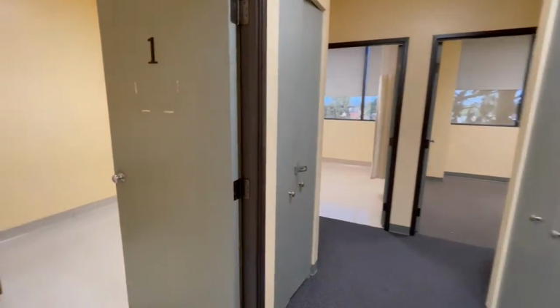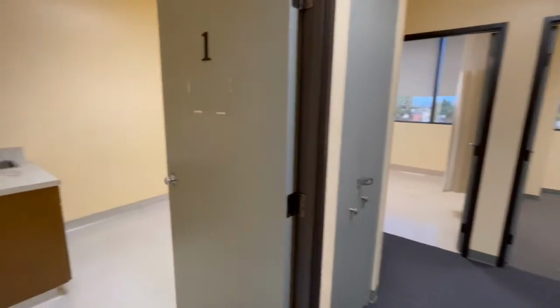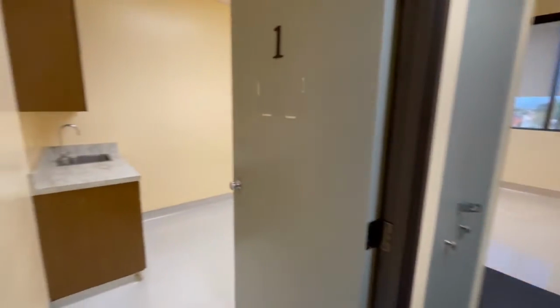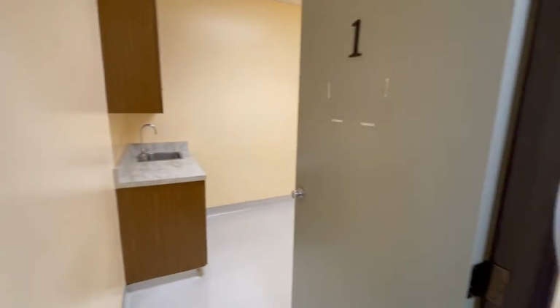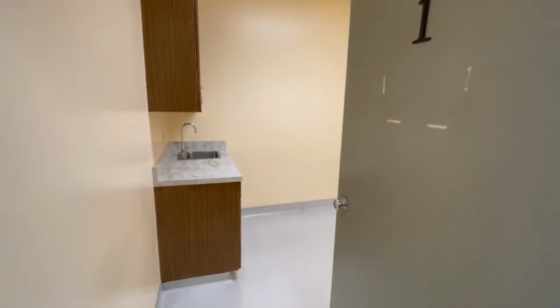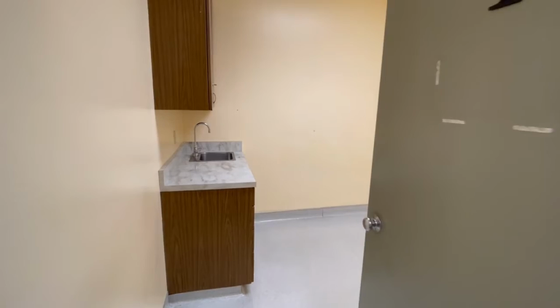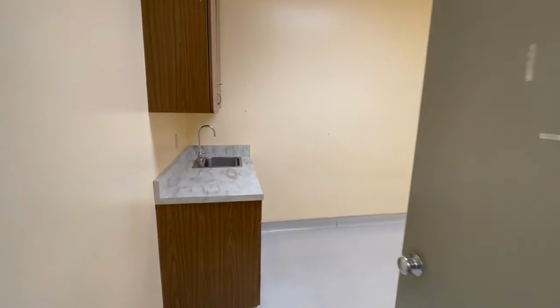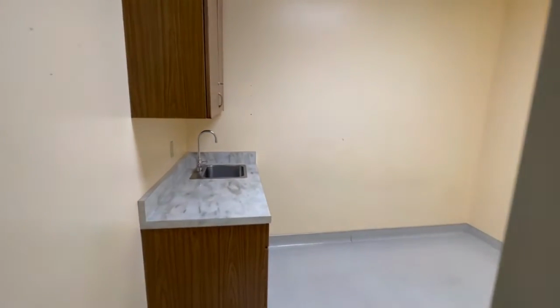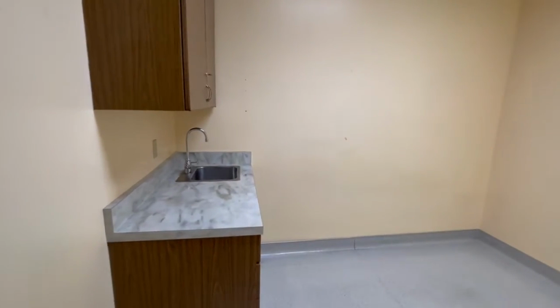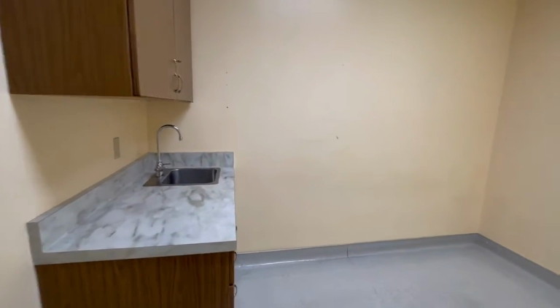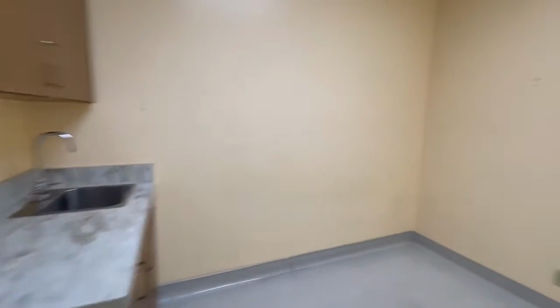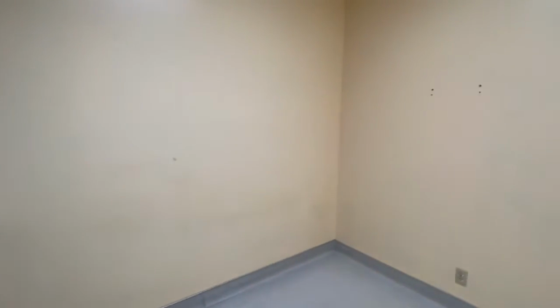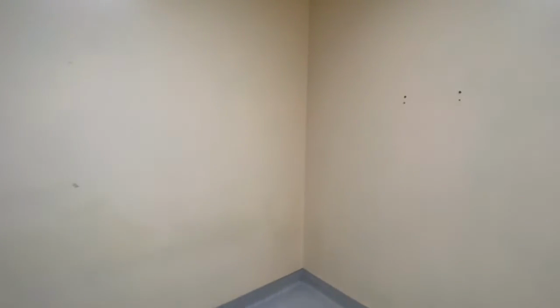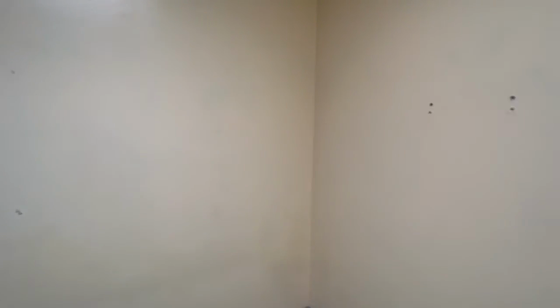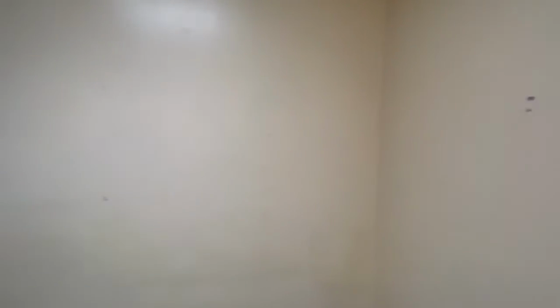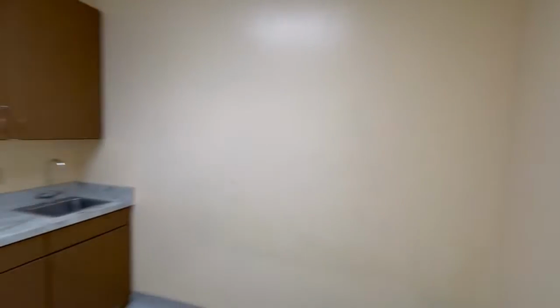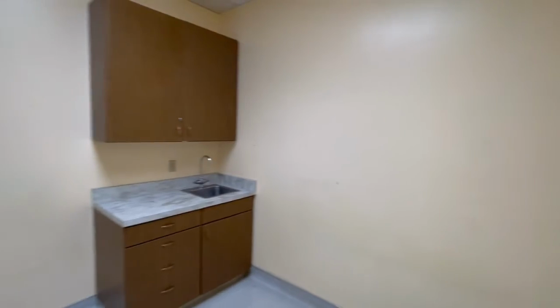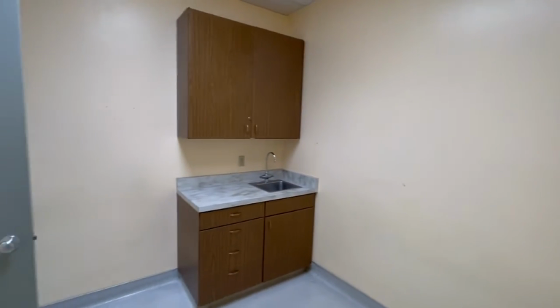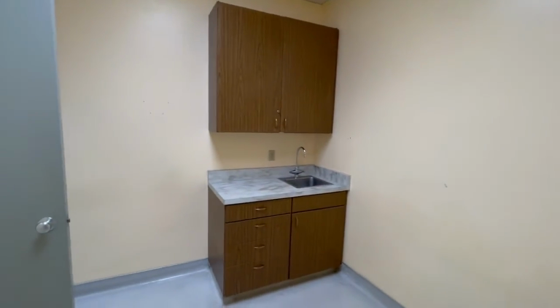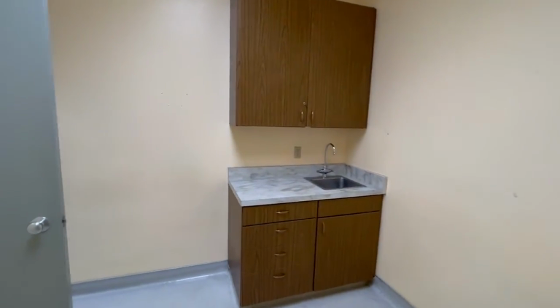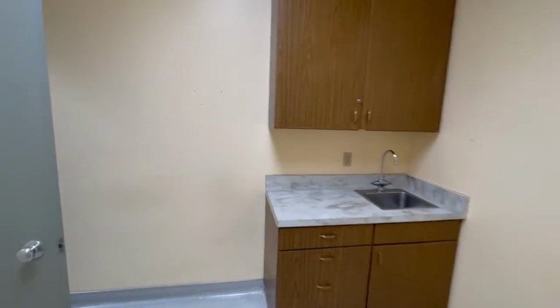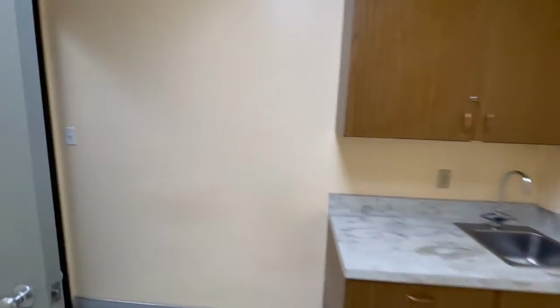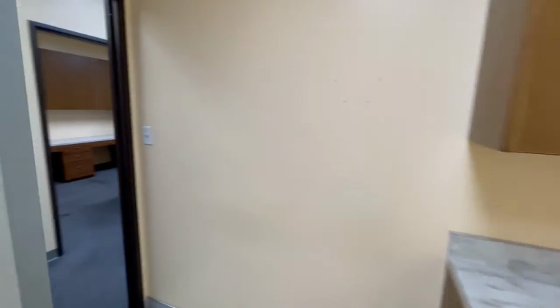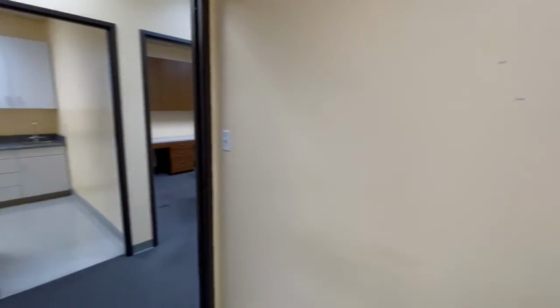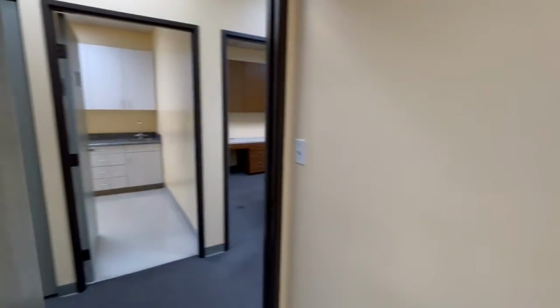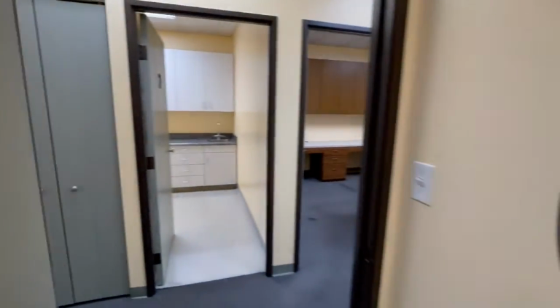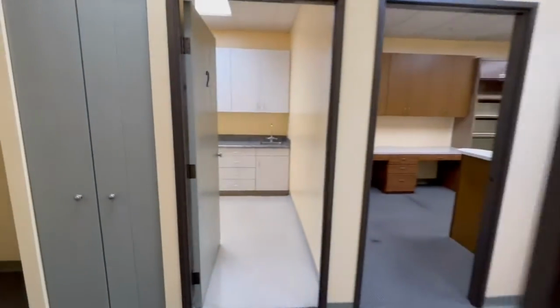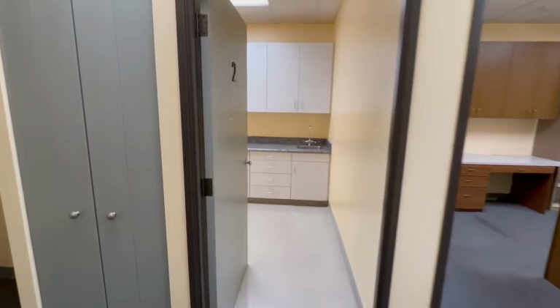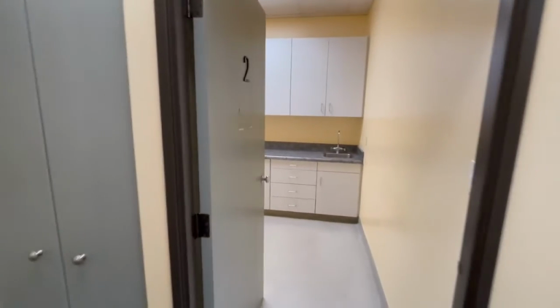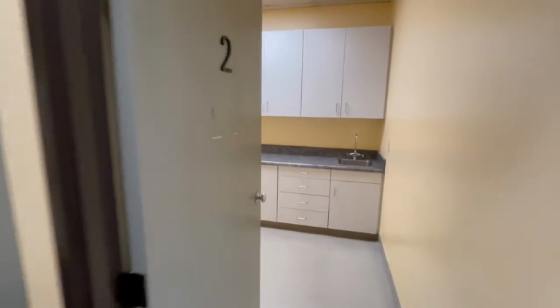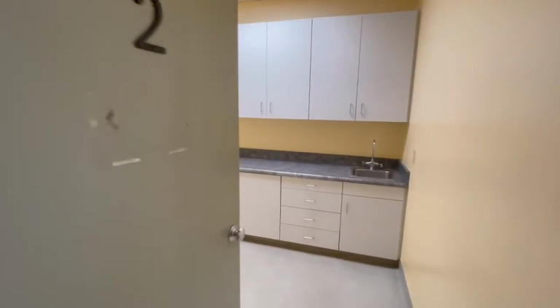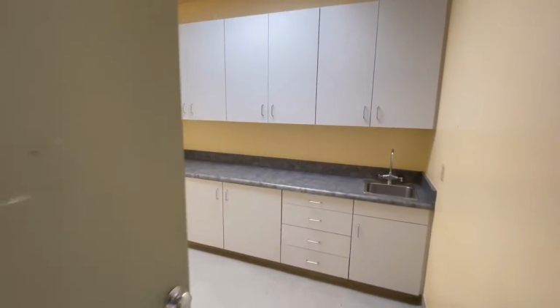You have an exam room here to the left with lower and upper cabinetry. Once again, older — most likely needs to undergo some new refreshment.